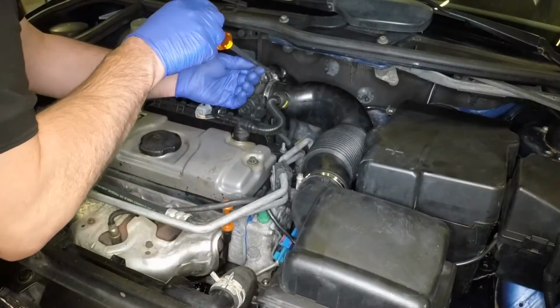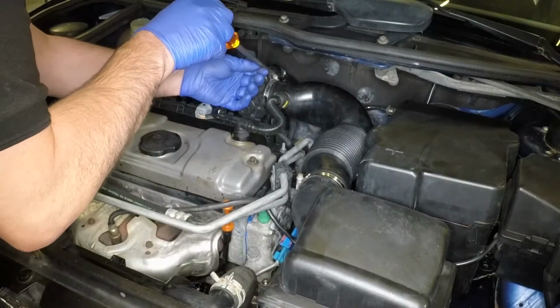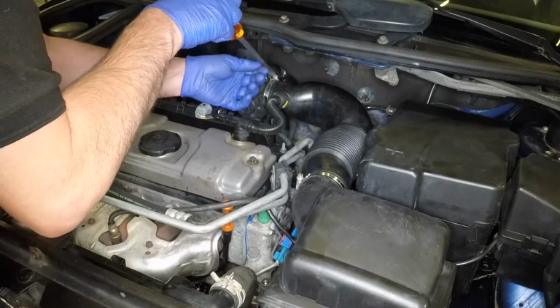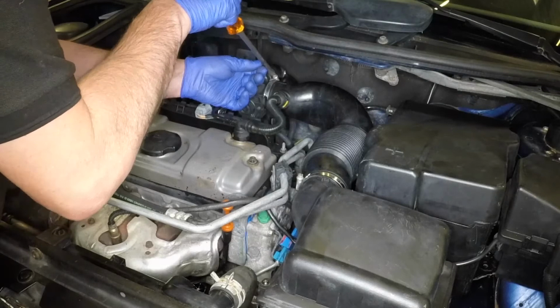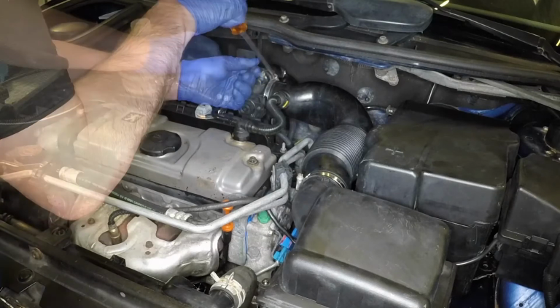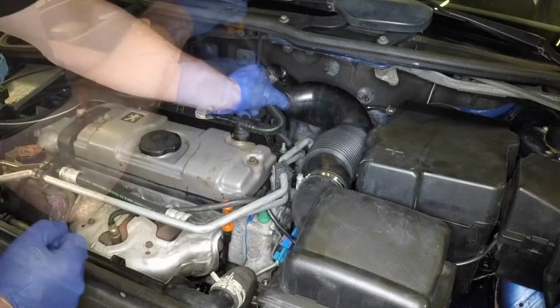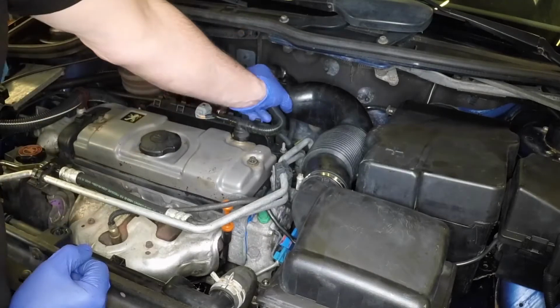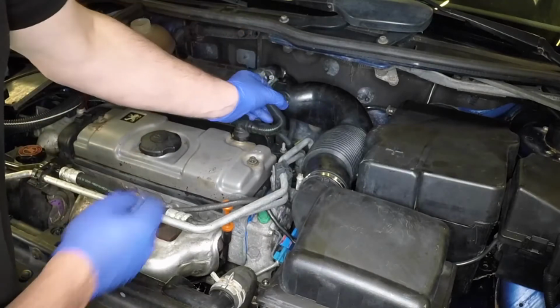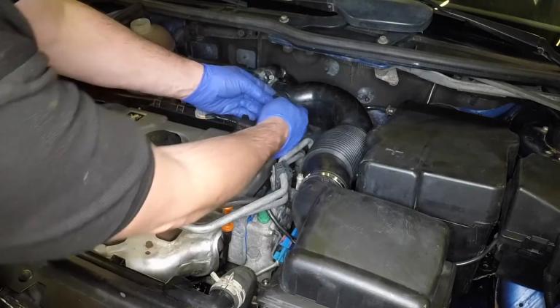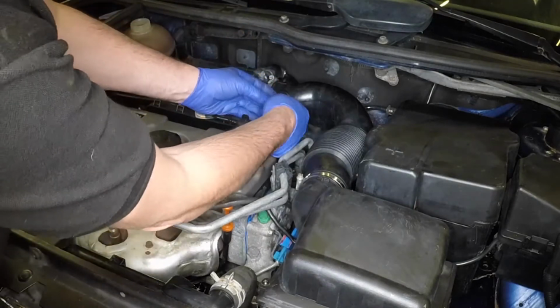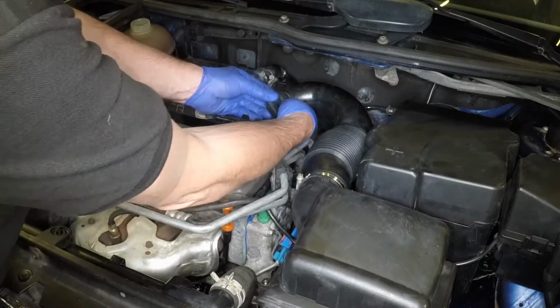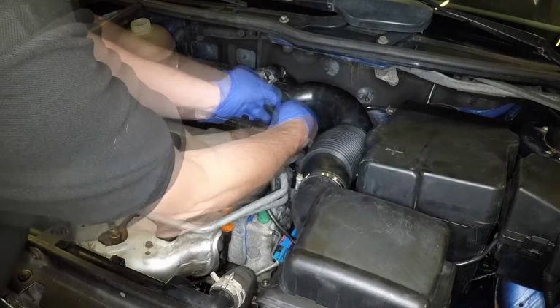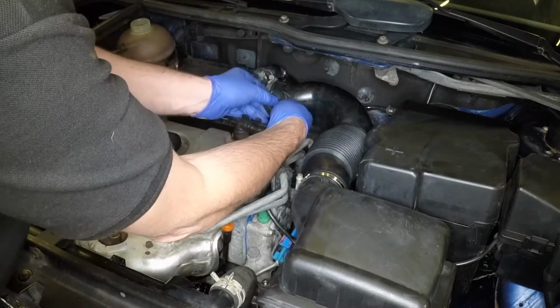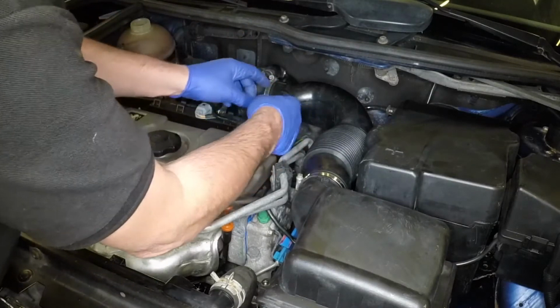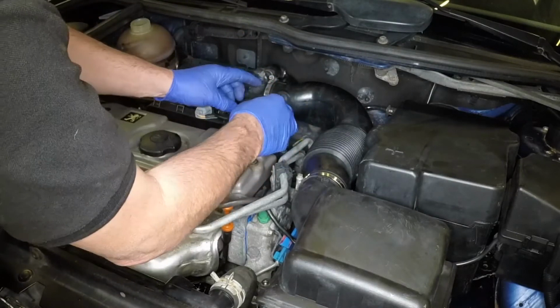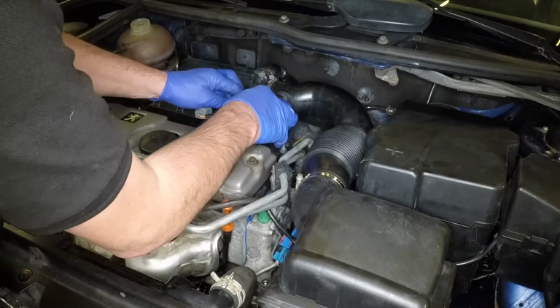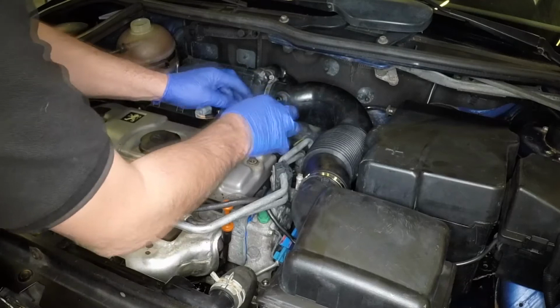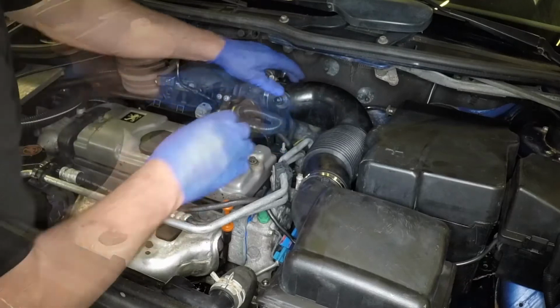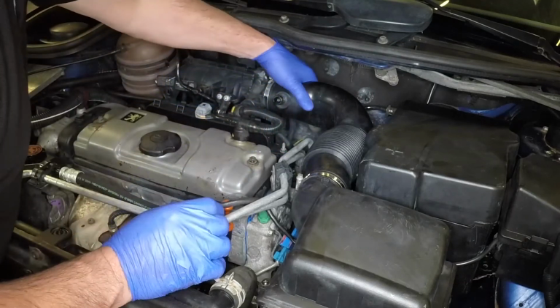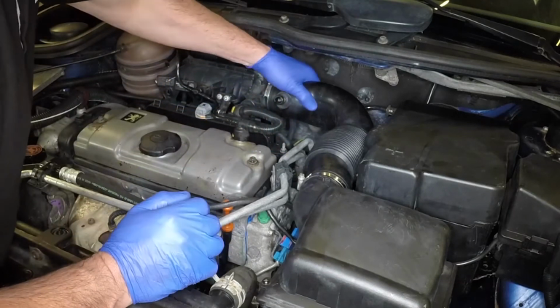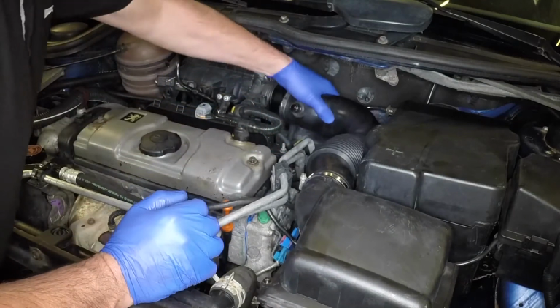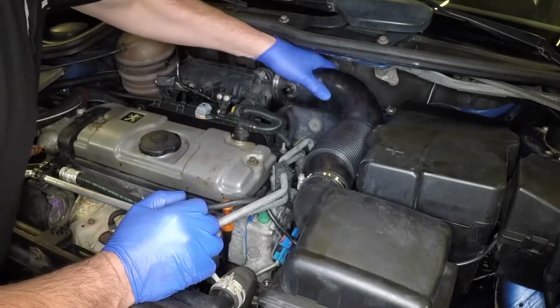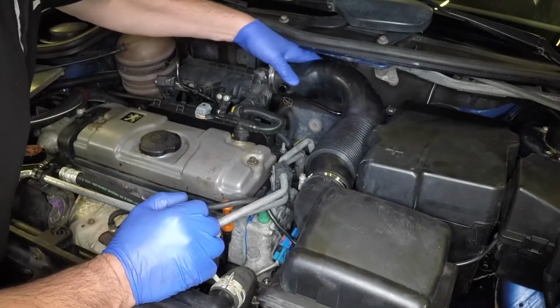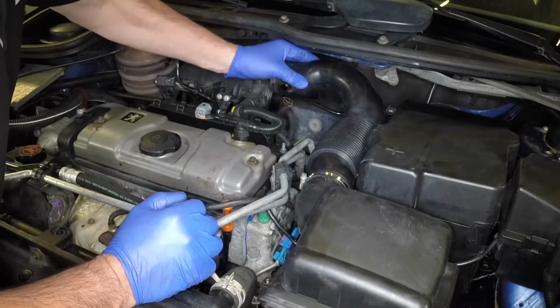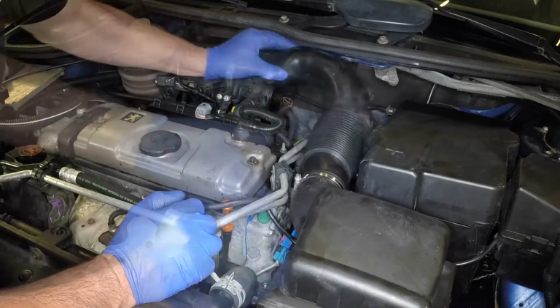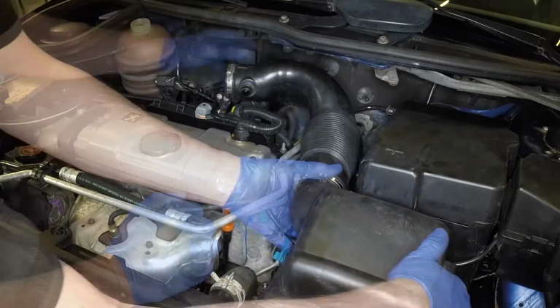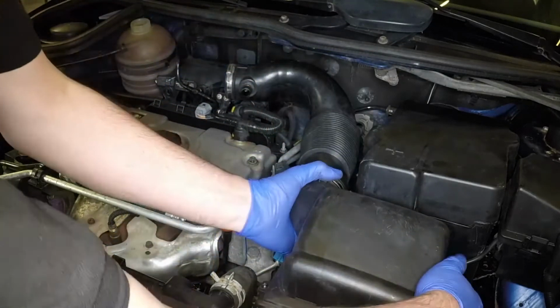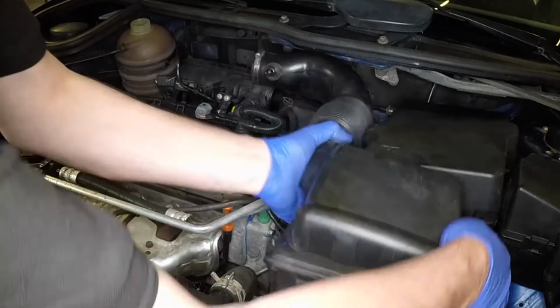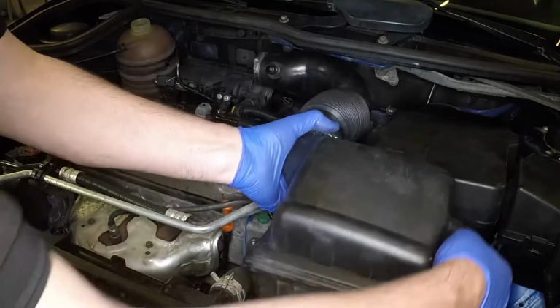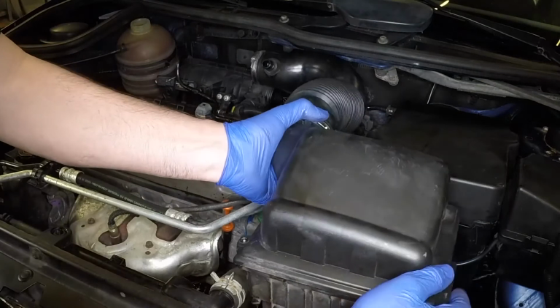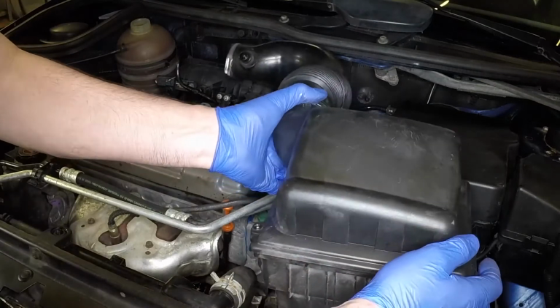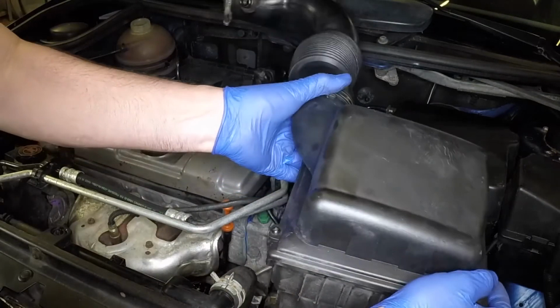To aid draining, slacken the clamp and disconnect the air intake hose from the throttle body. Depress the release tab and pull the breather hose from place. Then pull the air filter housing upwards from its mountings.